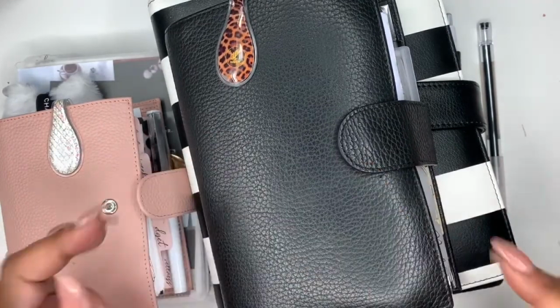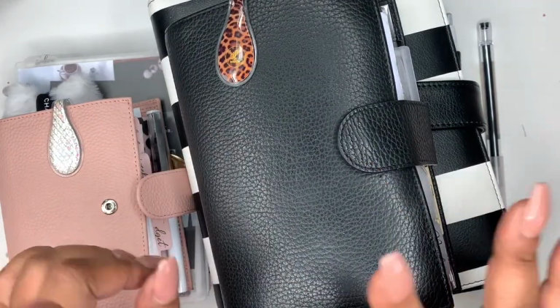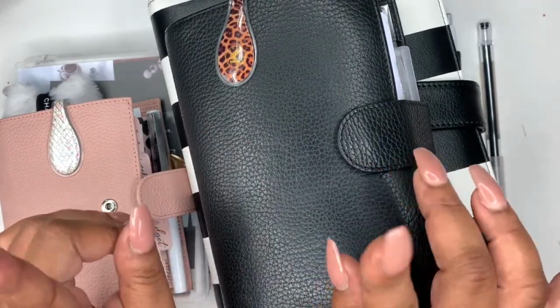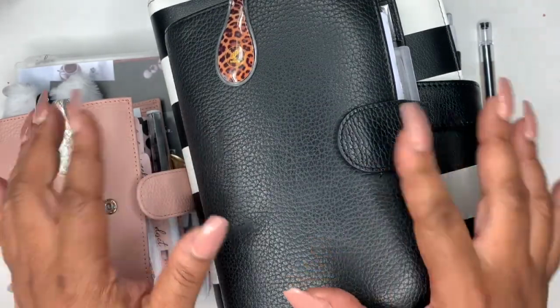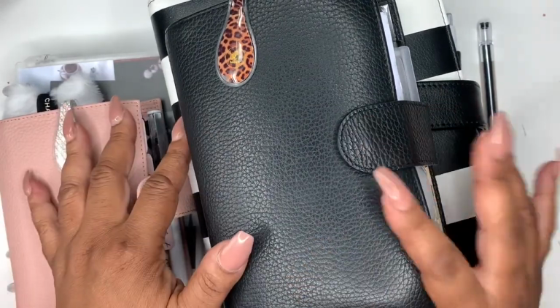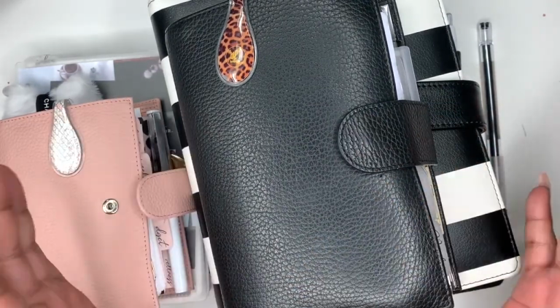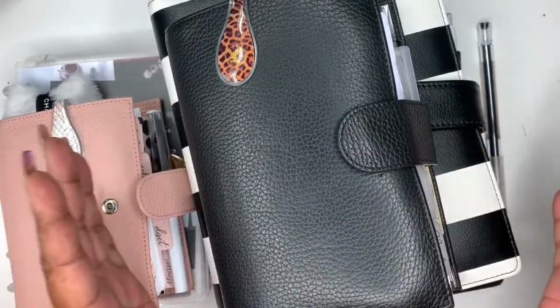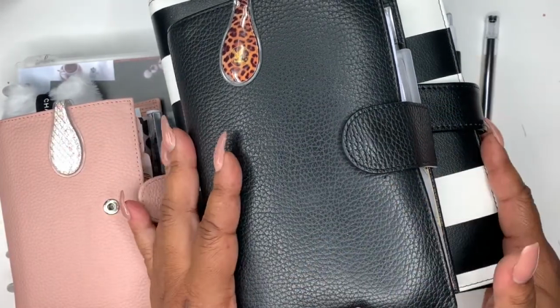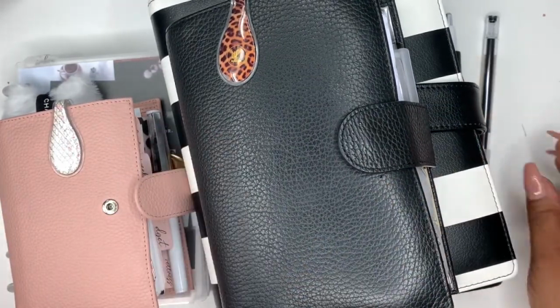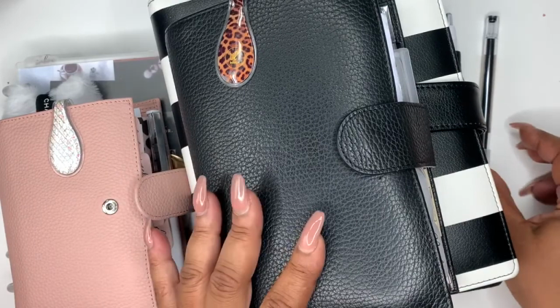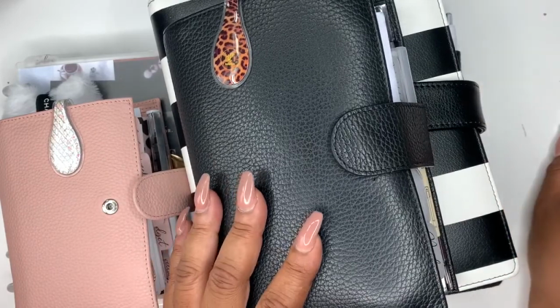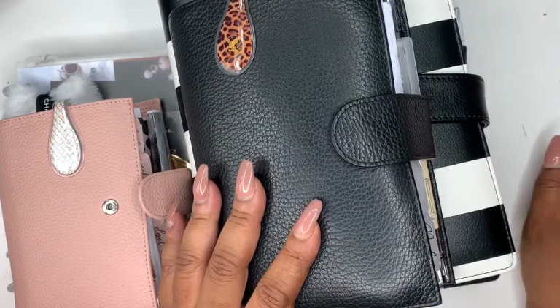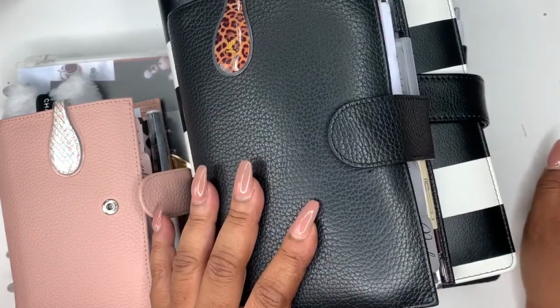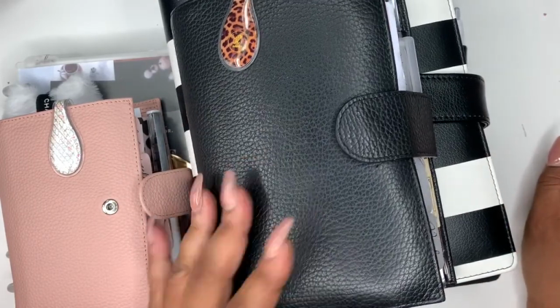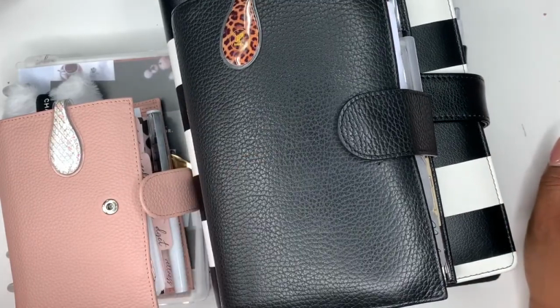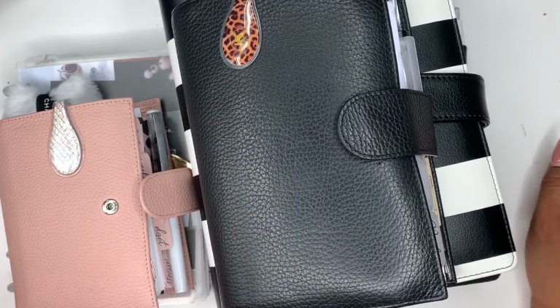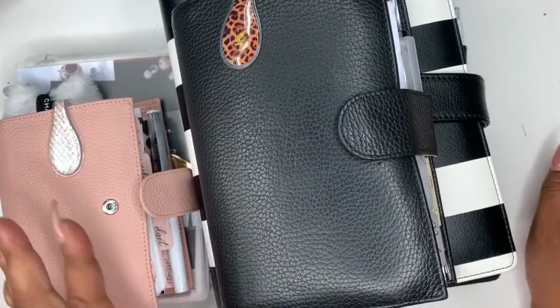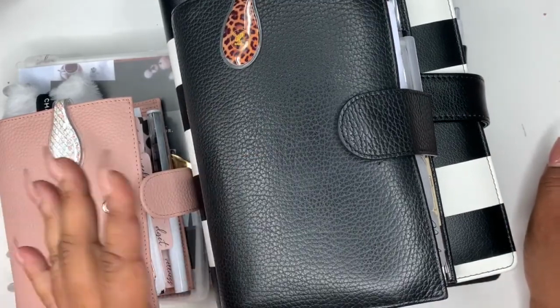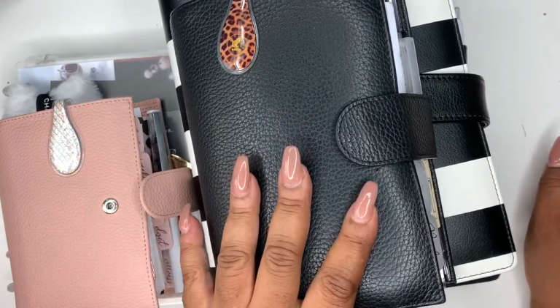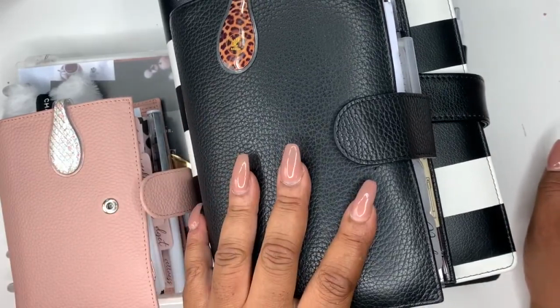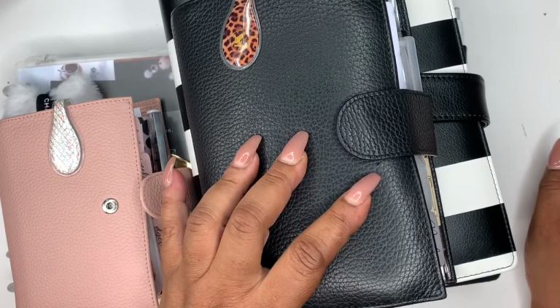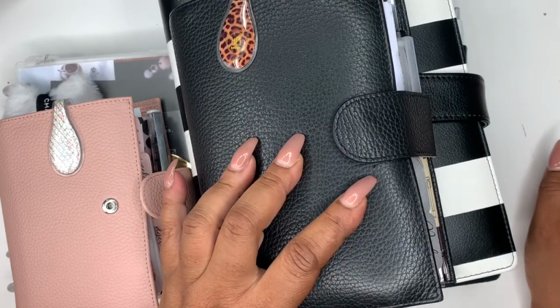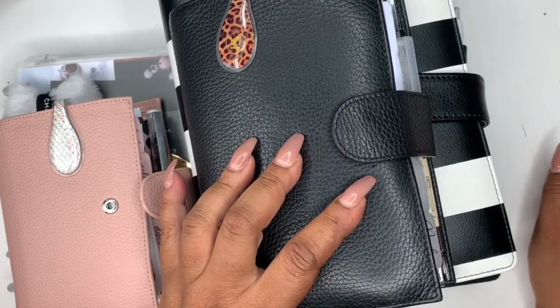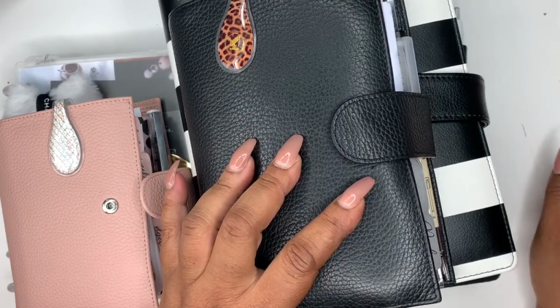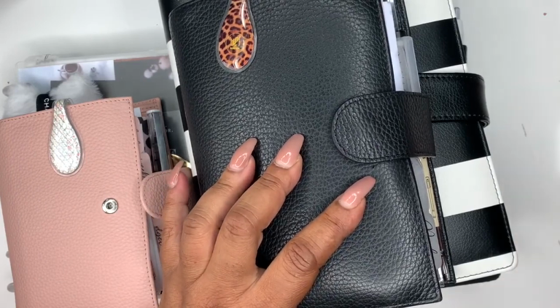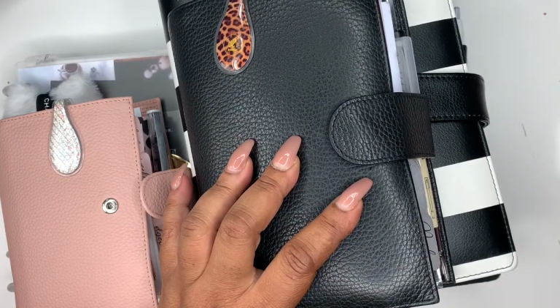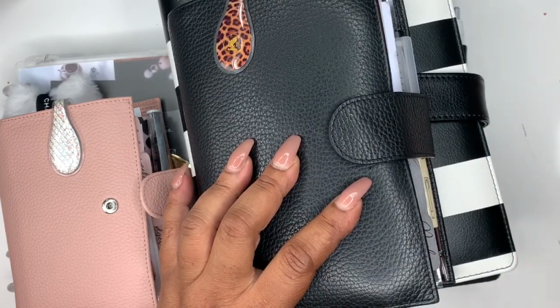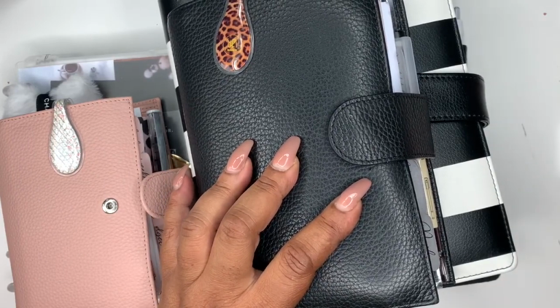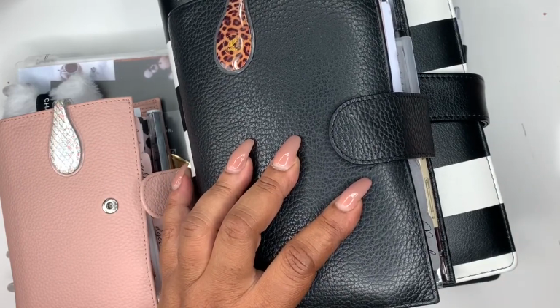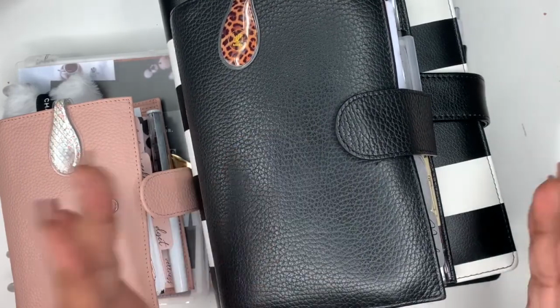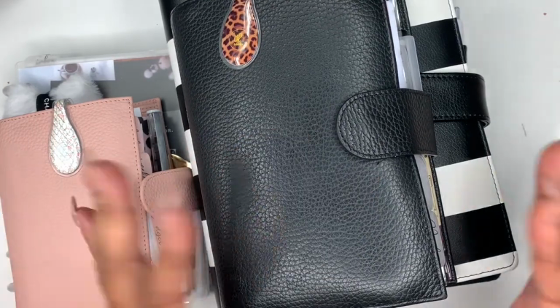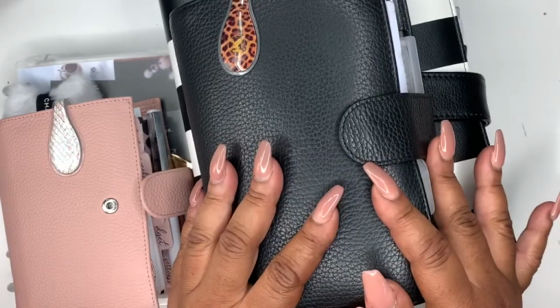As you can tell by the title, I am showing you my updated planner stack. This will probably be for the rest of the year — I'm not certain, but here's where I am.